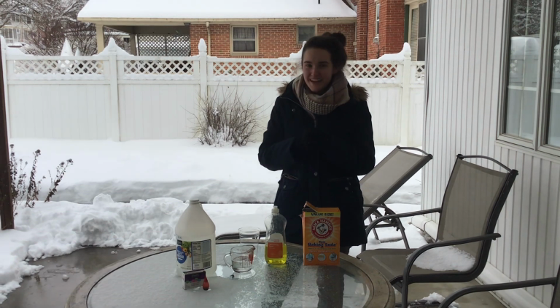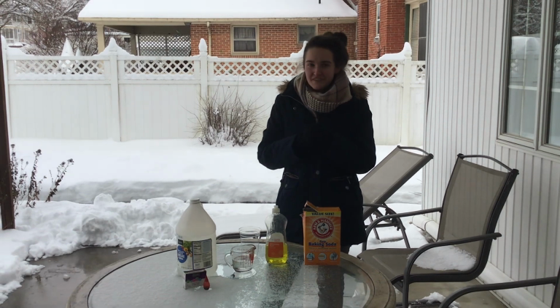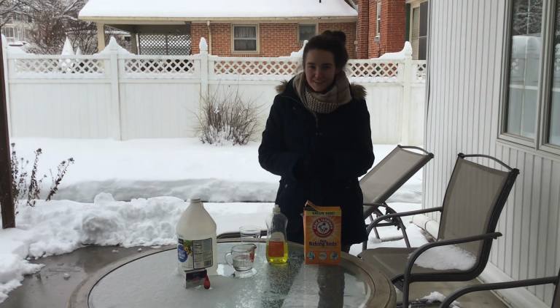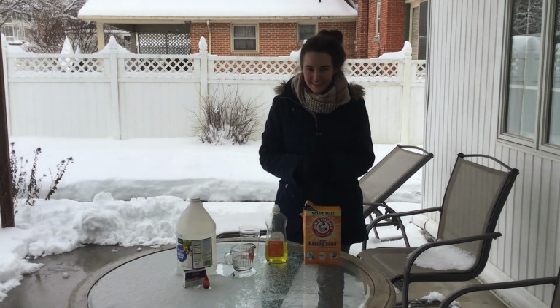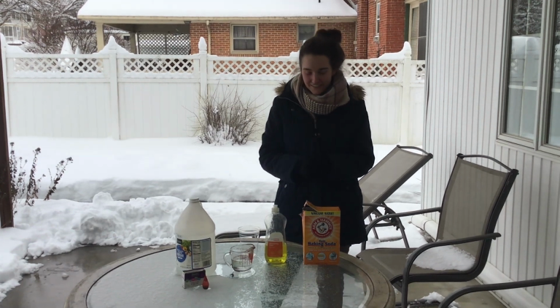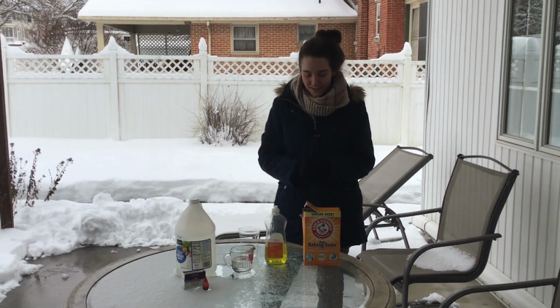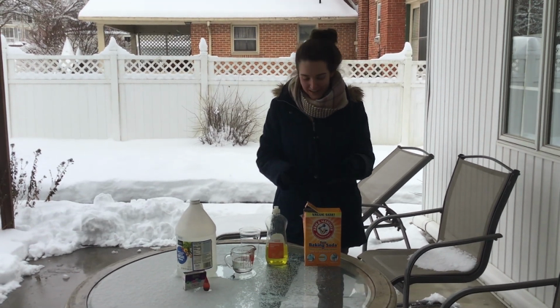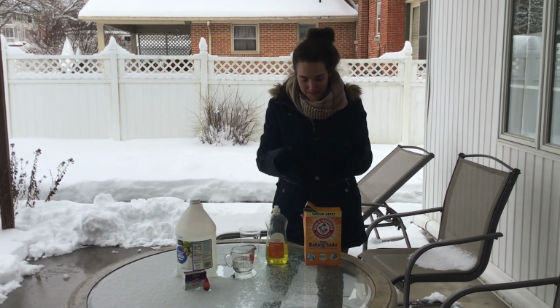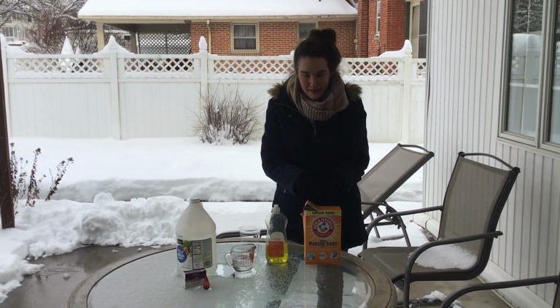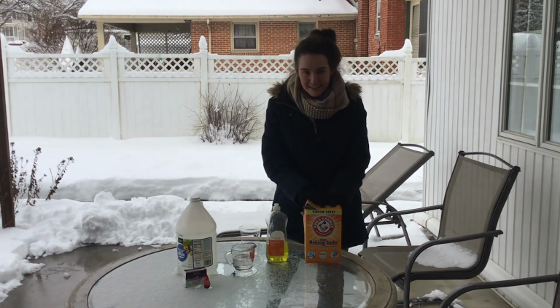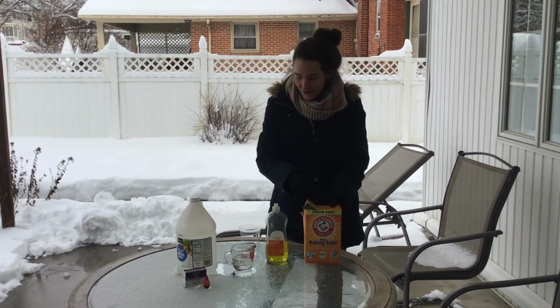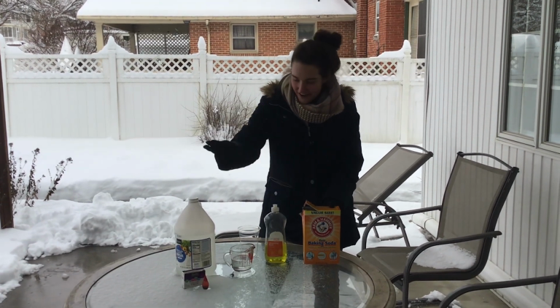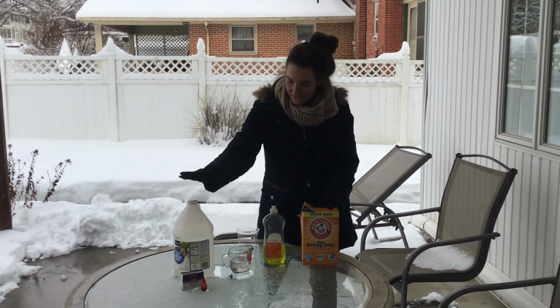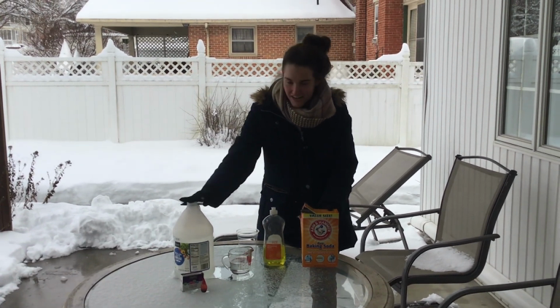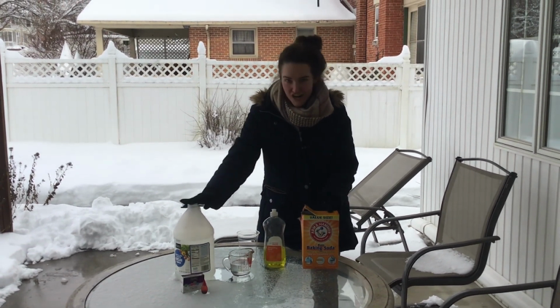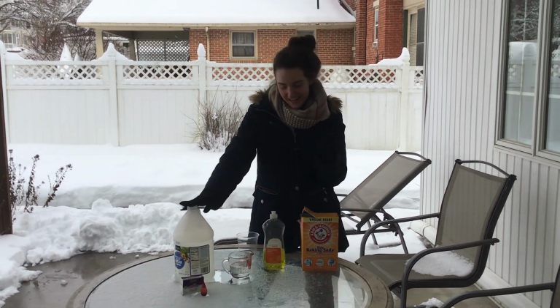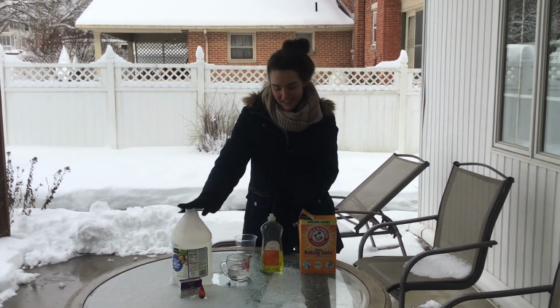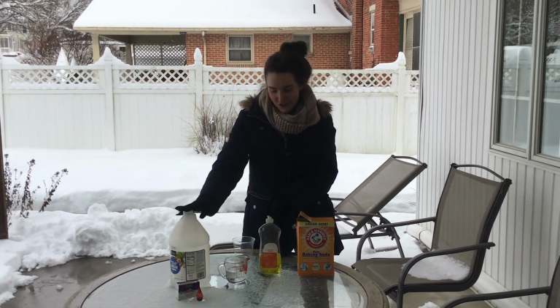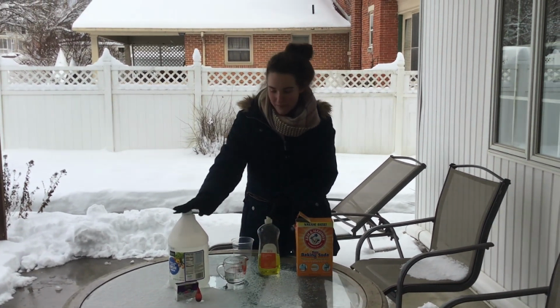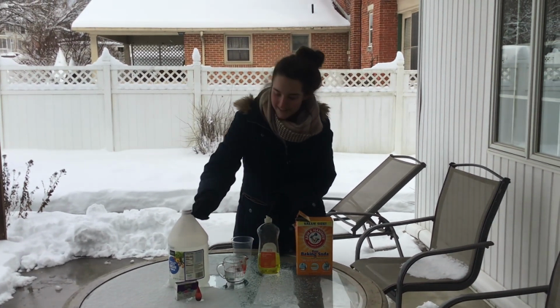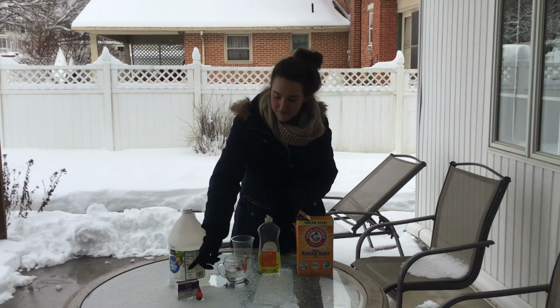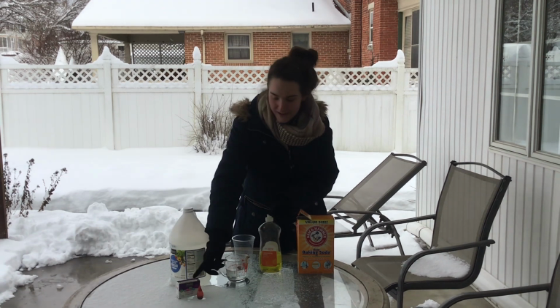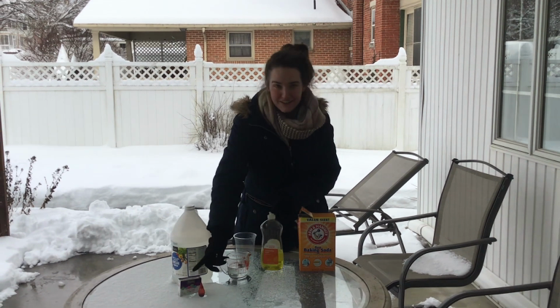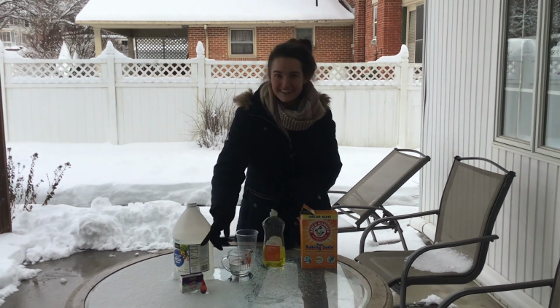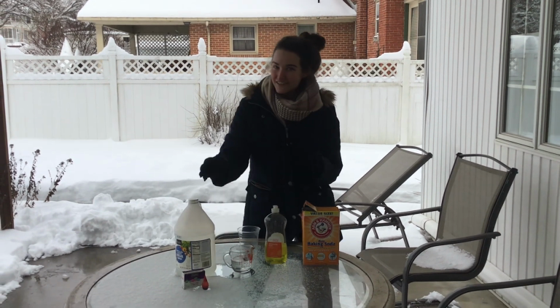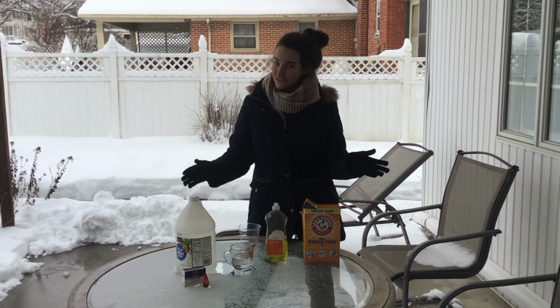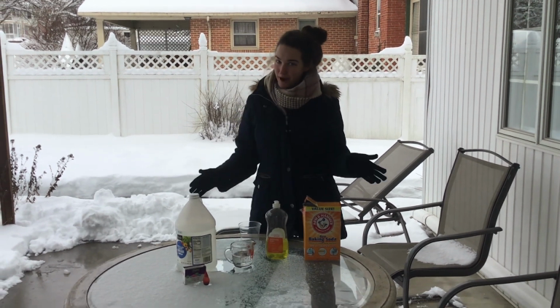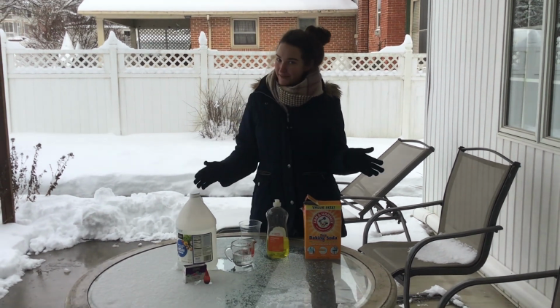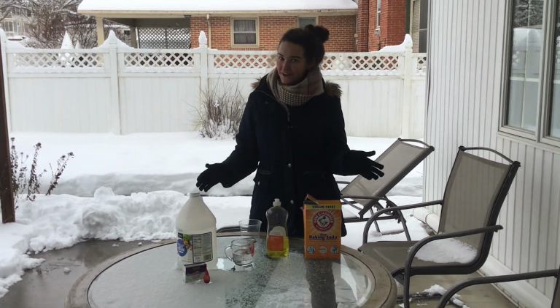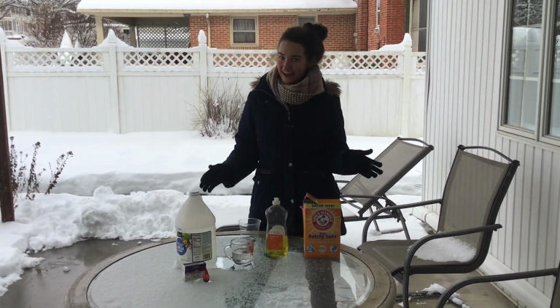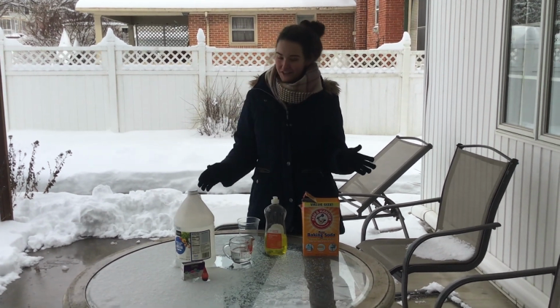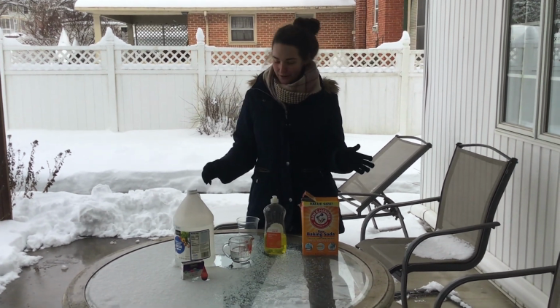For this activity you're gonna need baking soda, vinegar, dish soap, and some food coloring. These are things you probably already have at your house.